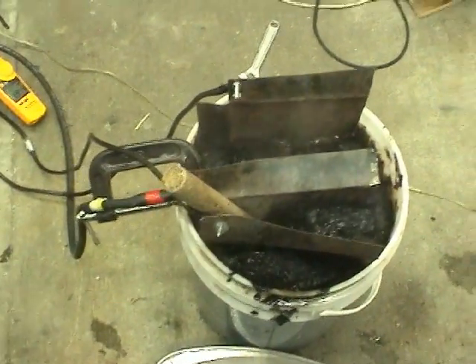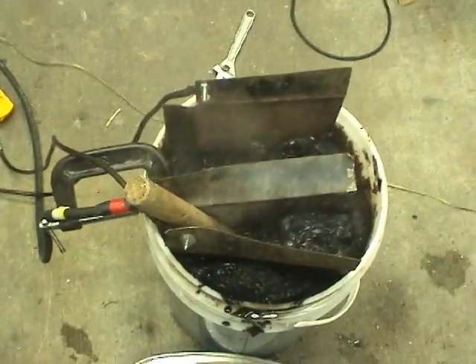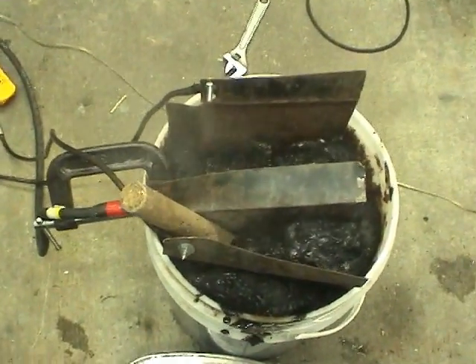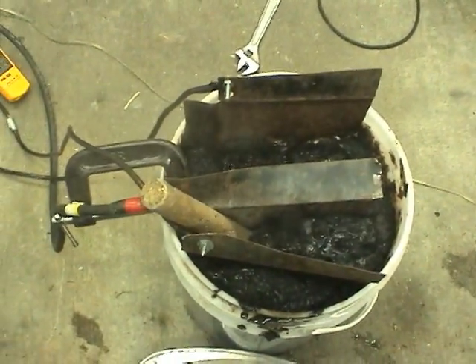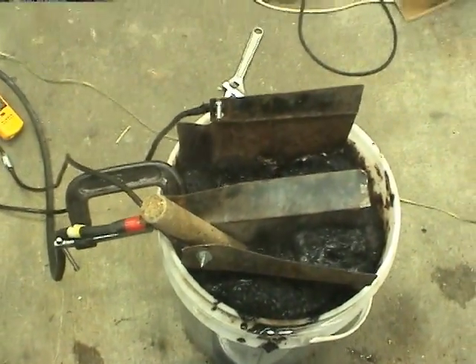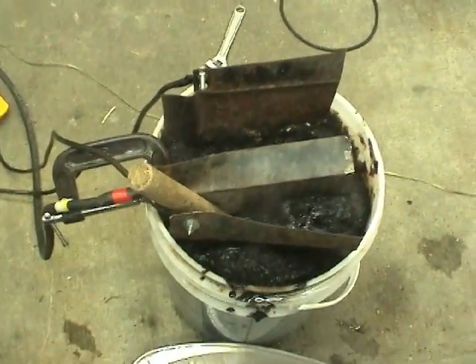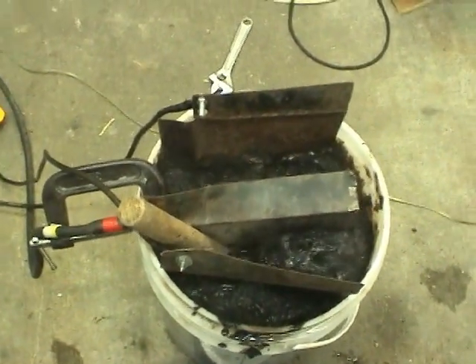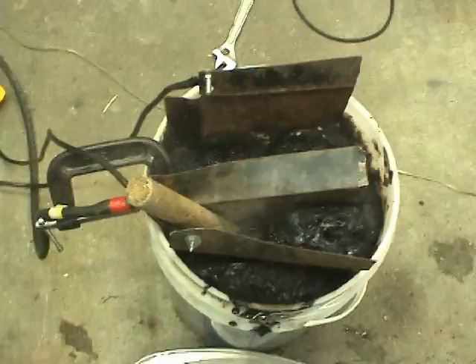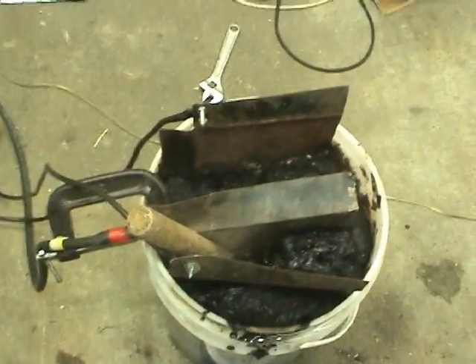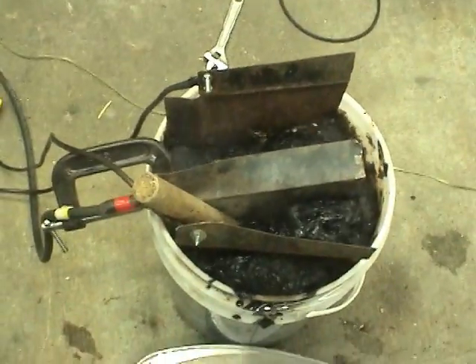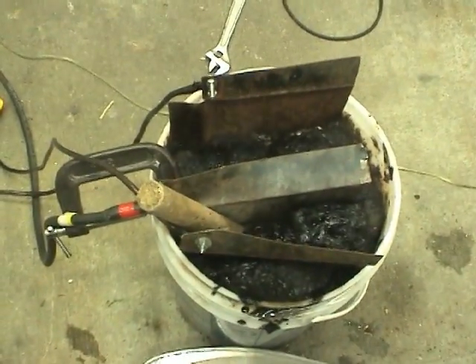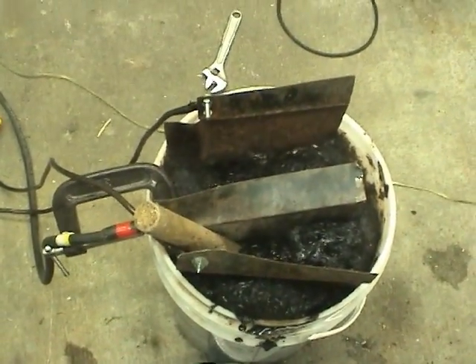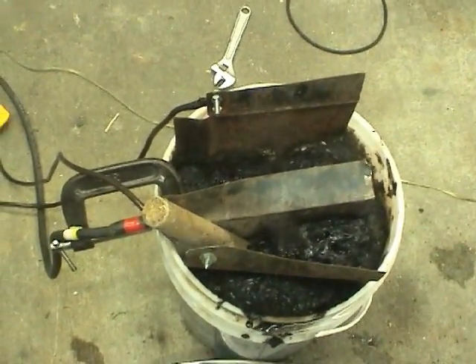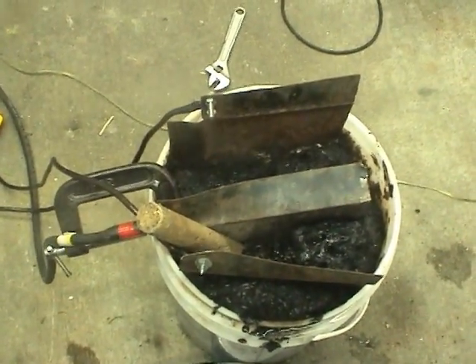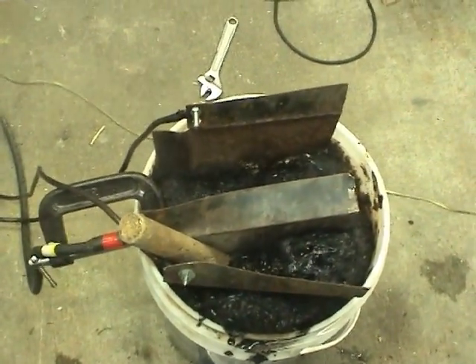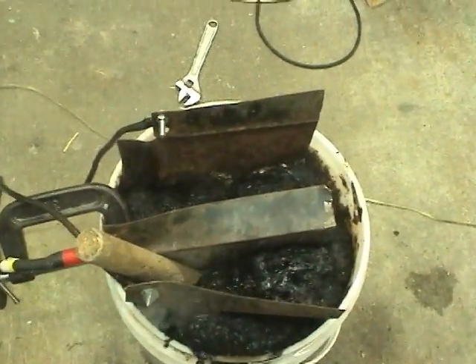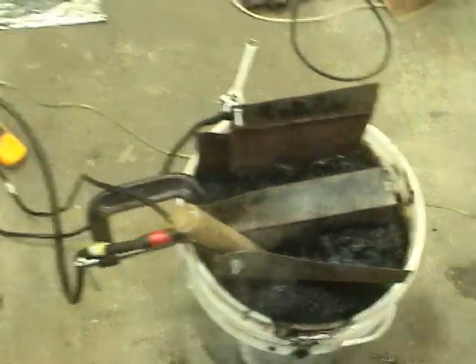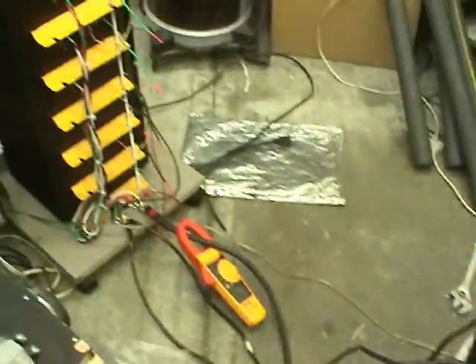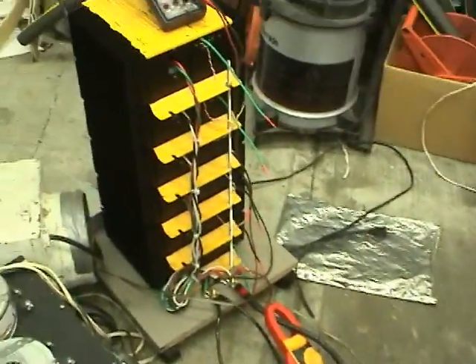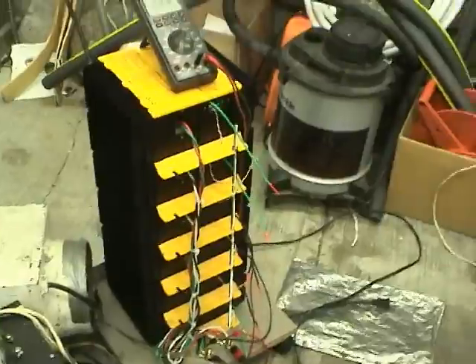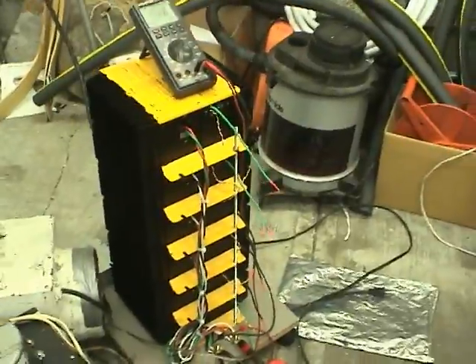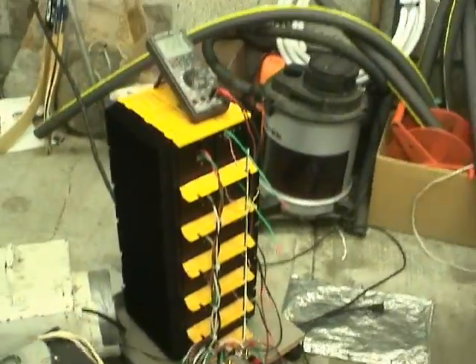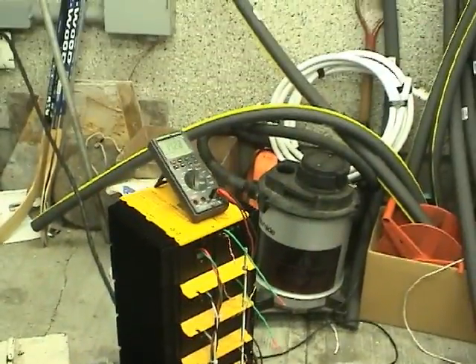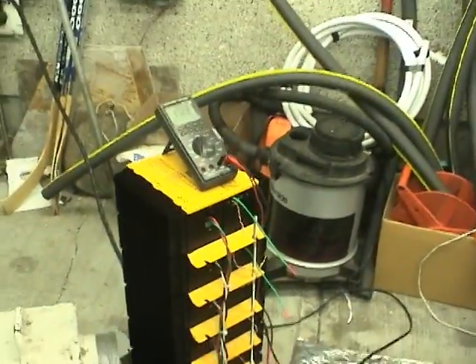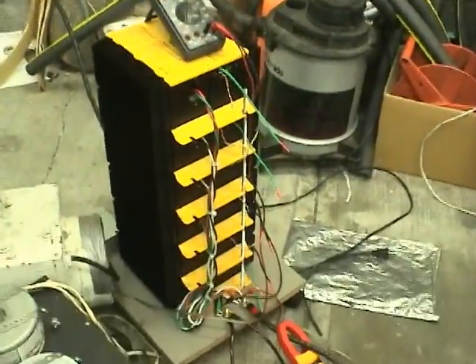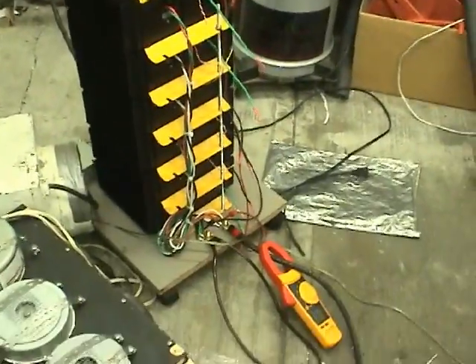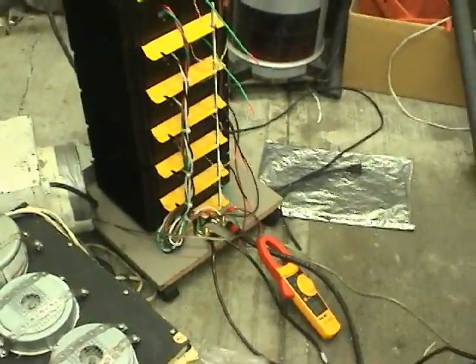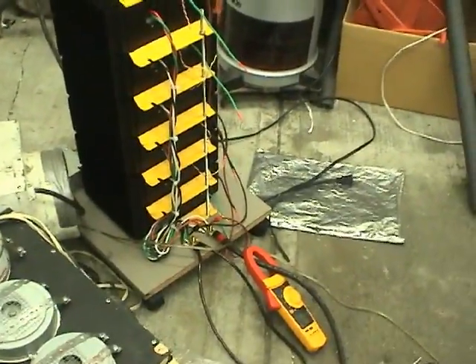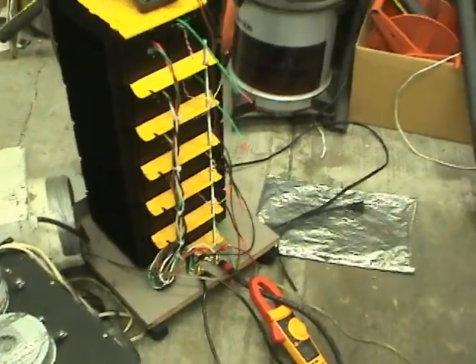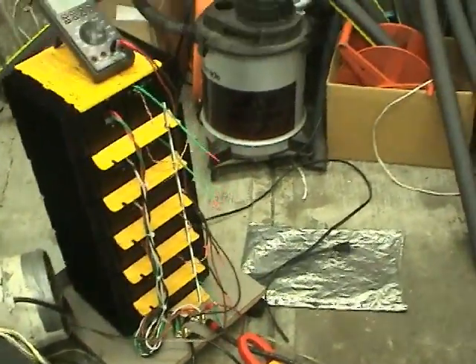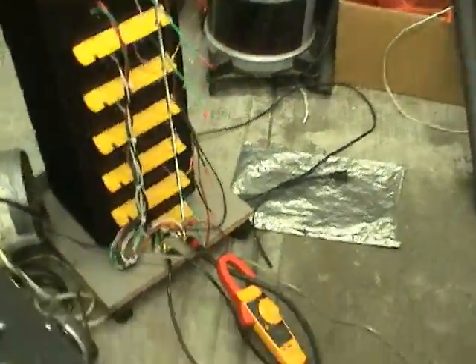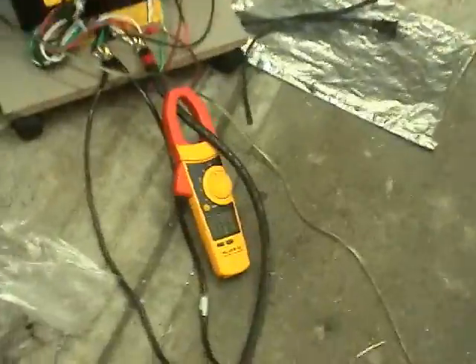Hi guys, this is an electrolysis setup. We're making iron oxide rust to make thermite. What we've got is a bank of six battery chargers set to output 60 volts, set up to about 140 amps.